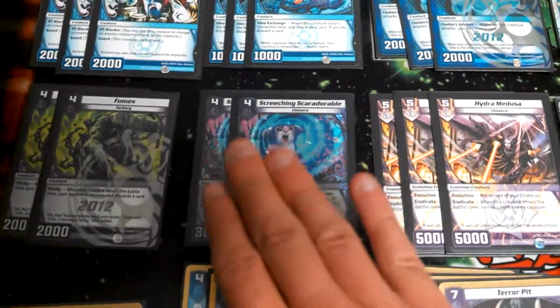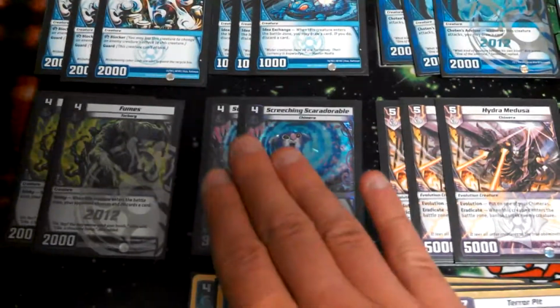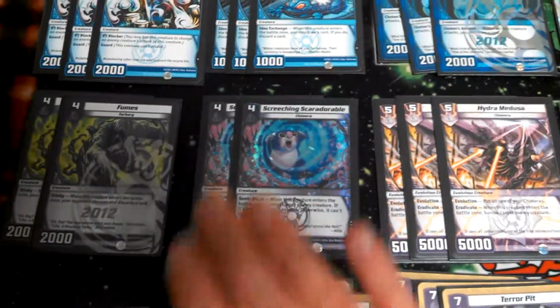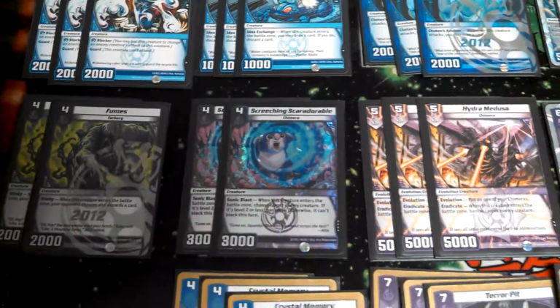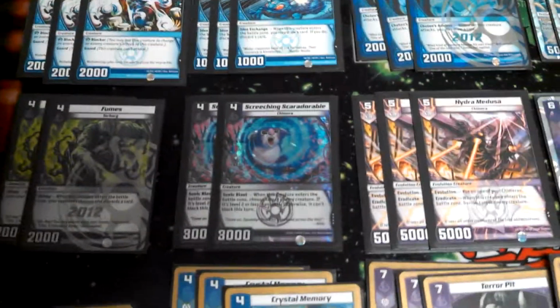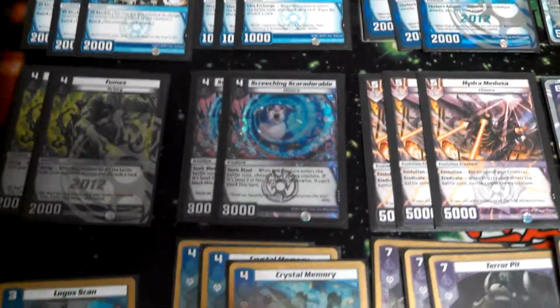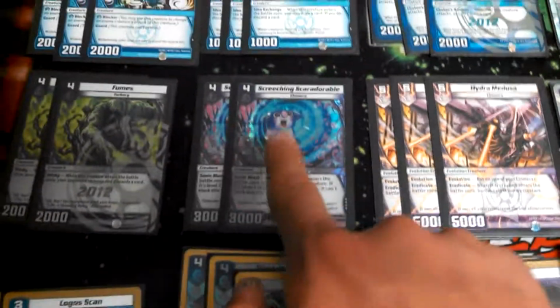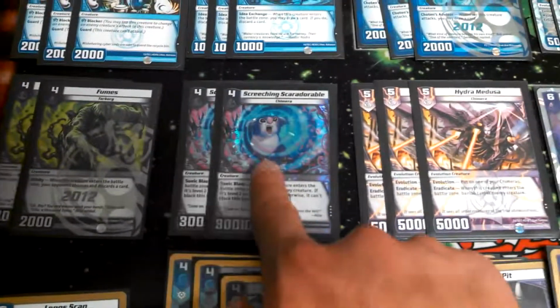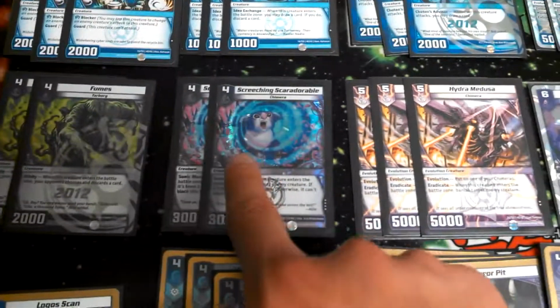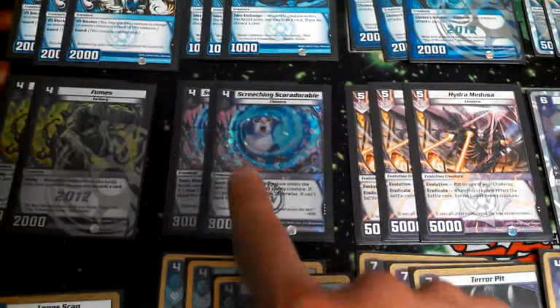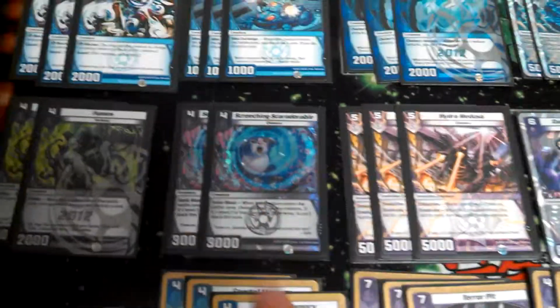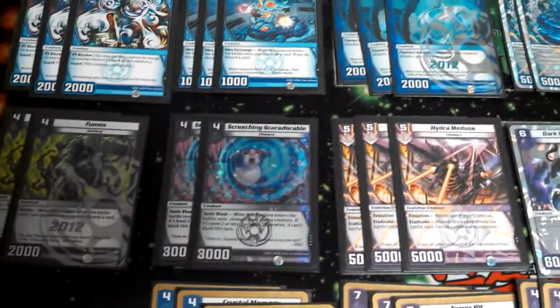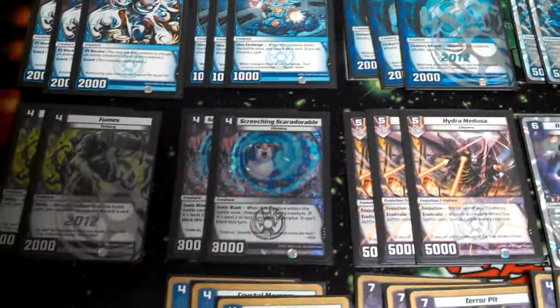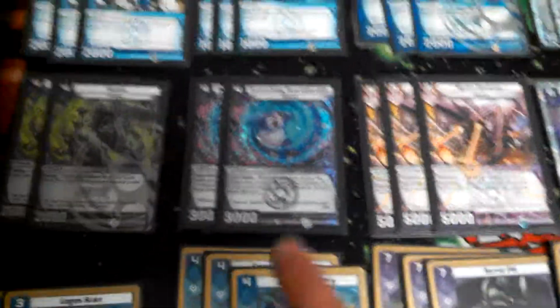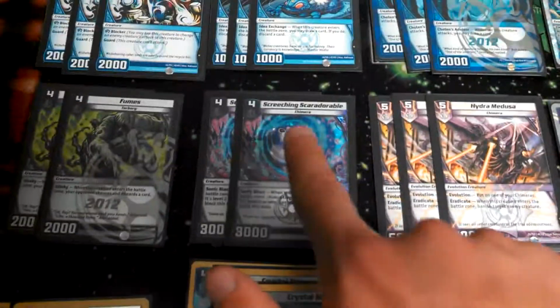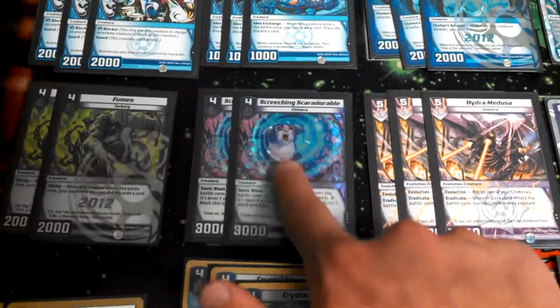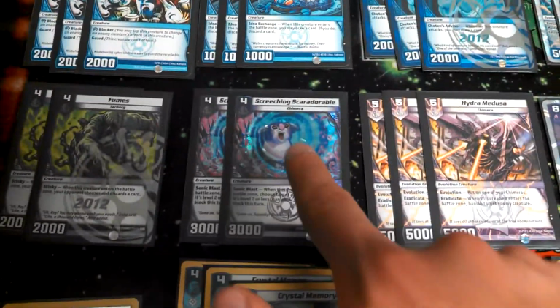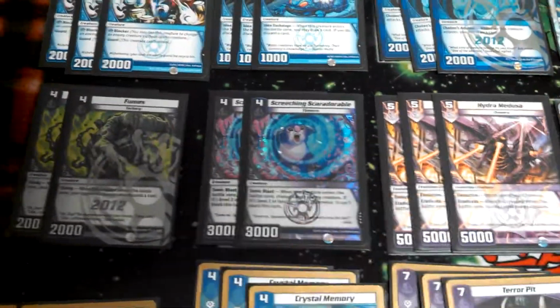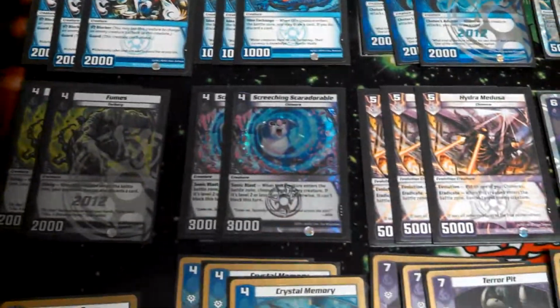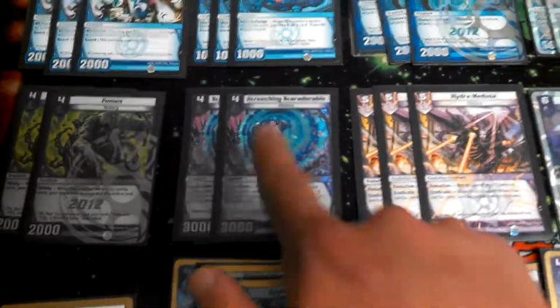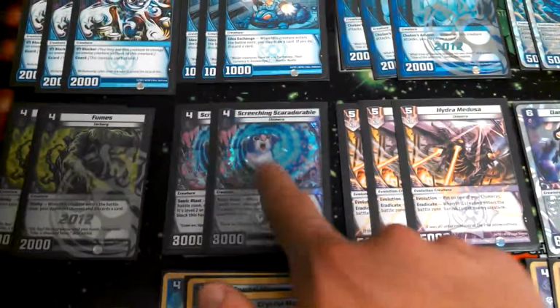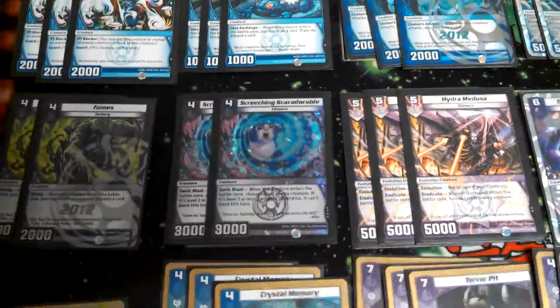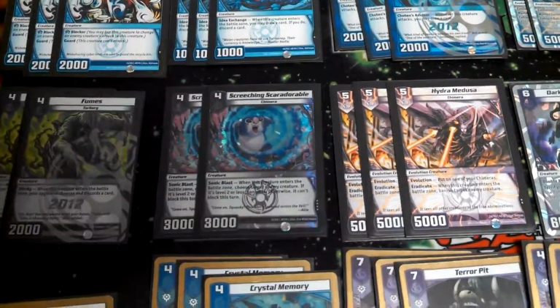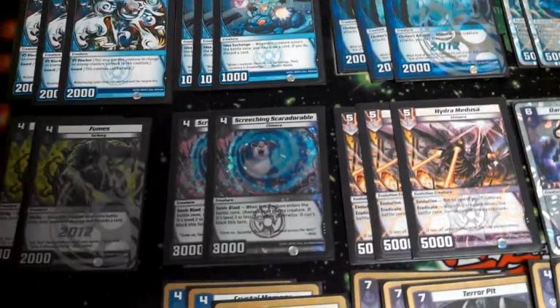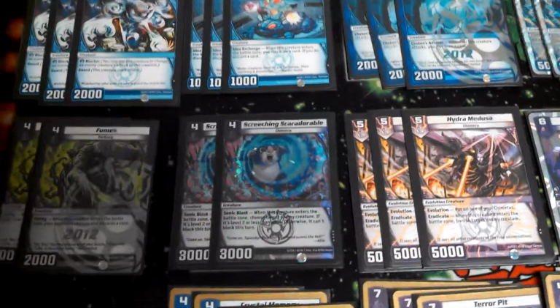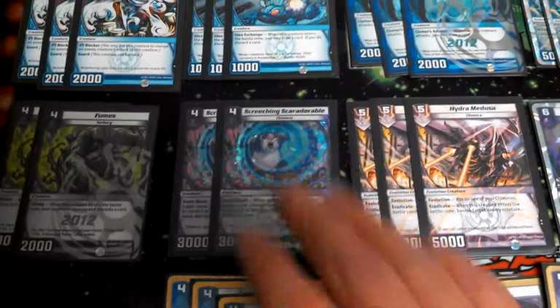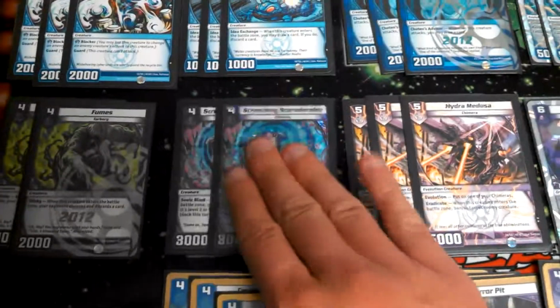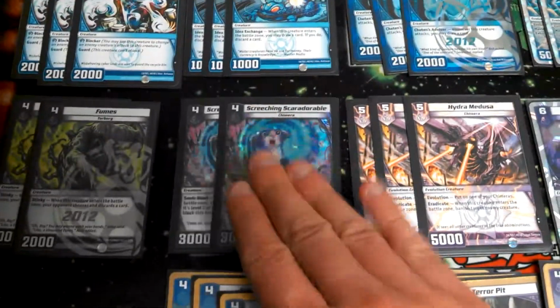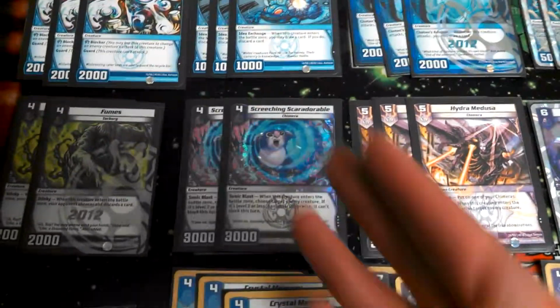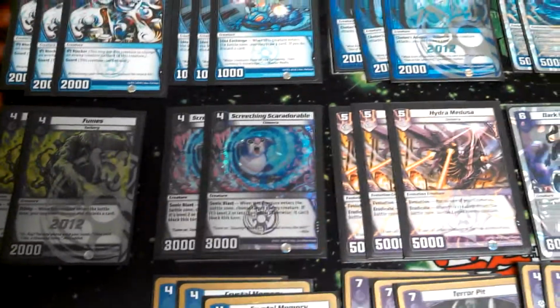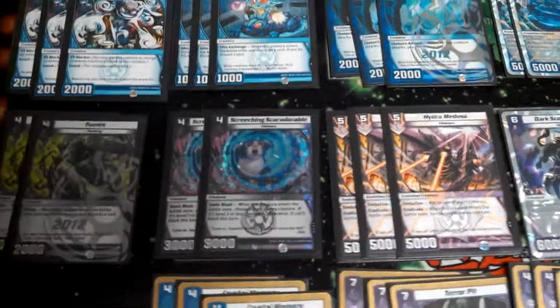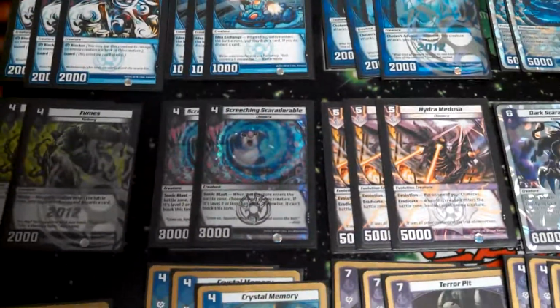Screeching Scar Adorable is really good because it helps with killing early blockers — little blockers, just killing them off — and just being a 4-cost 3000-power creature is decent.